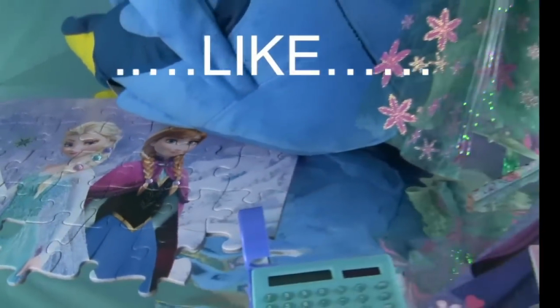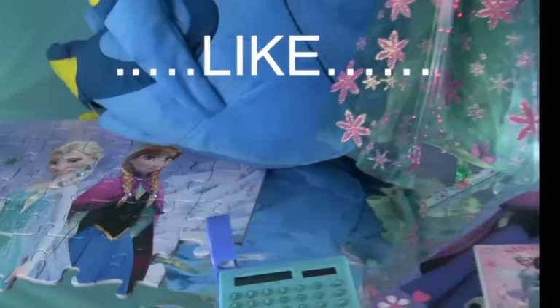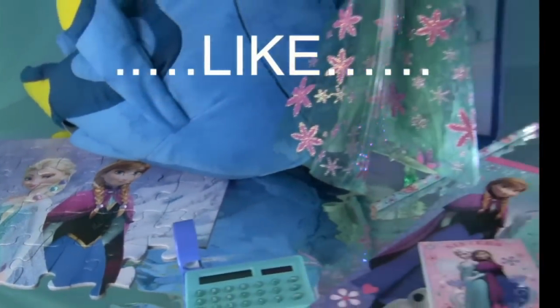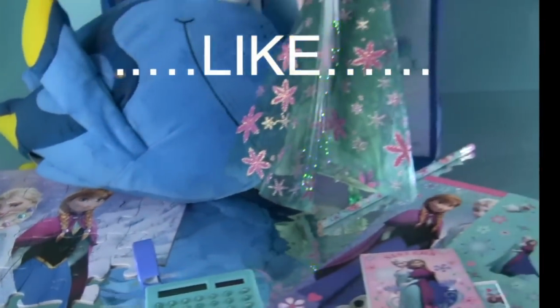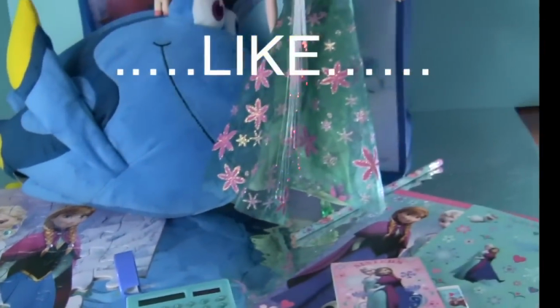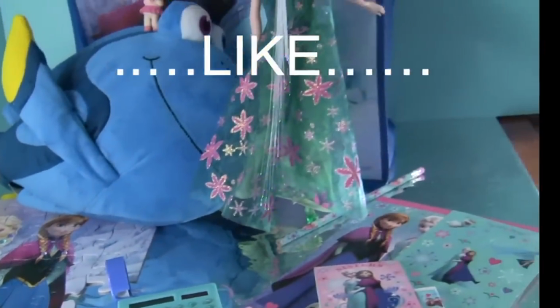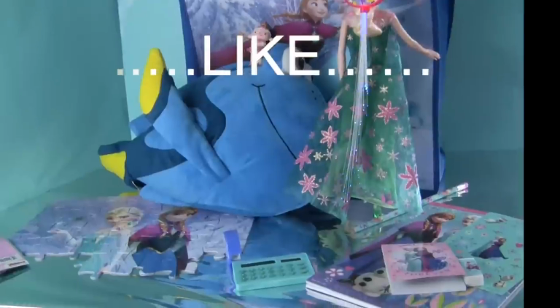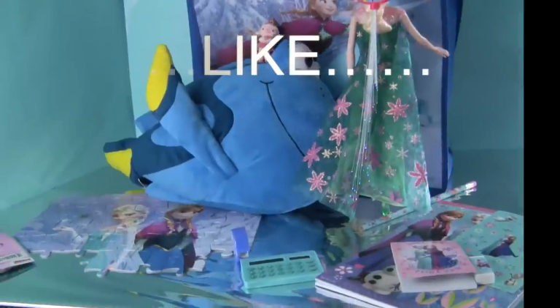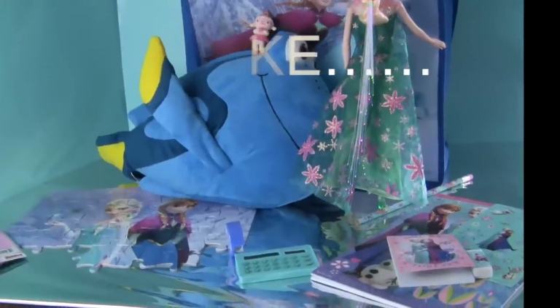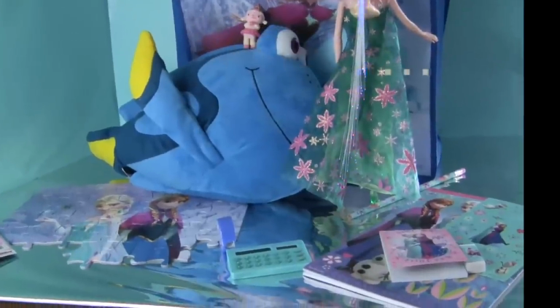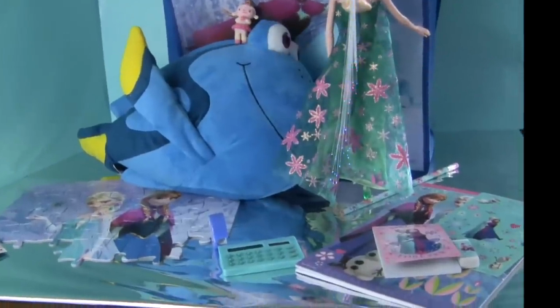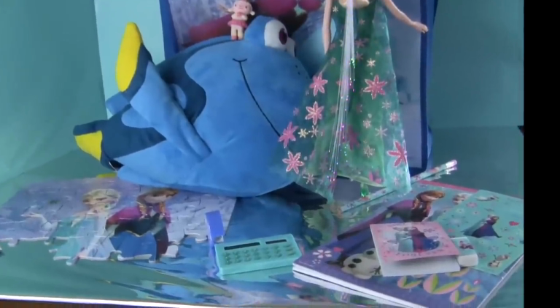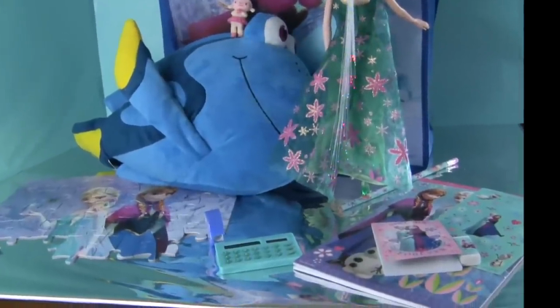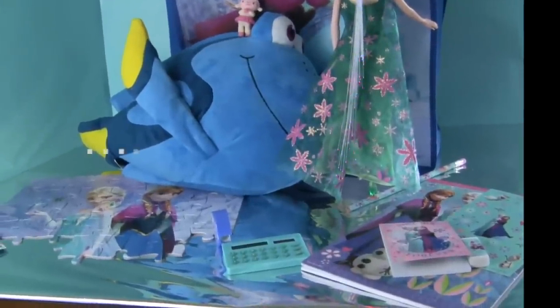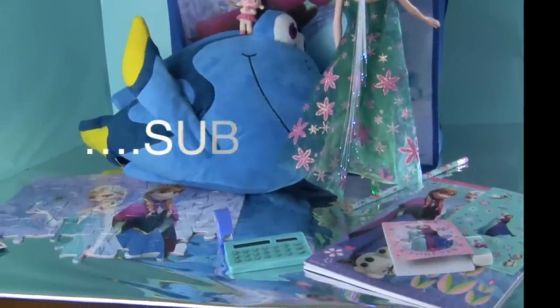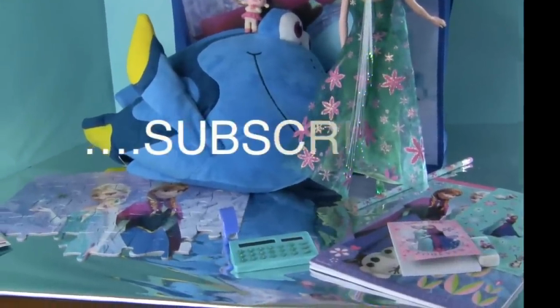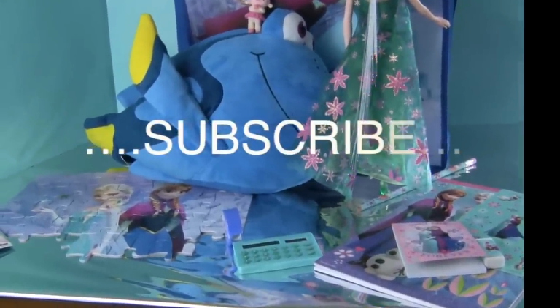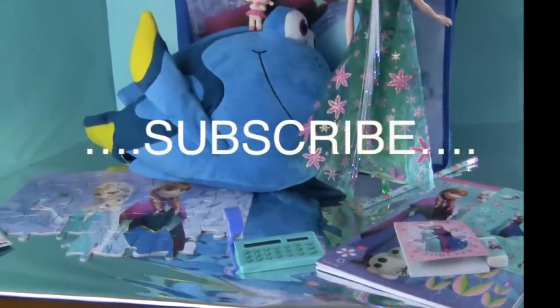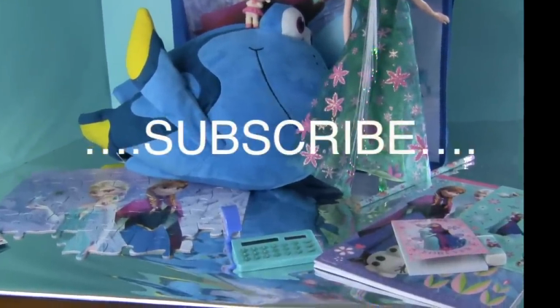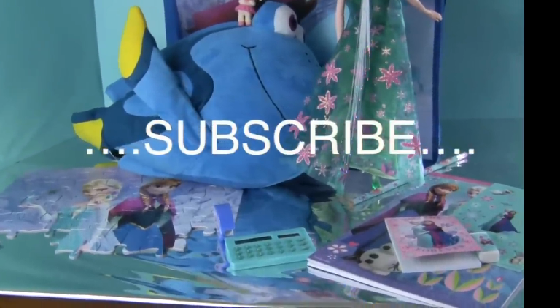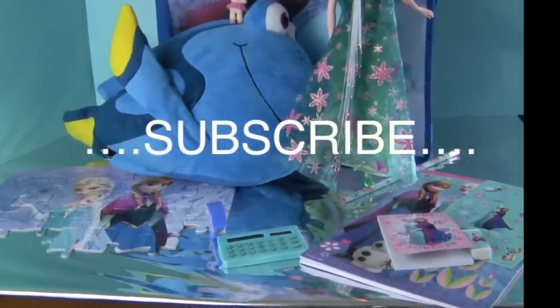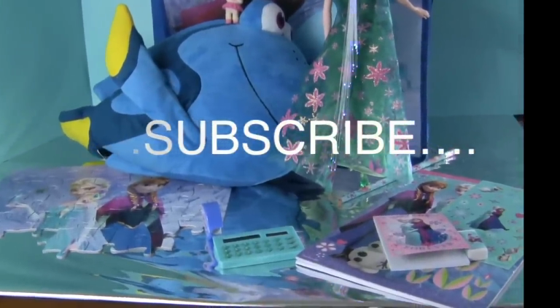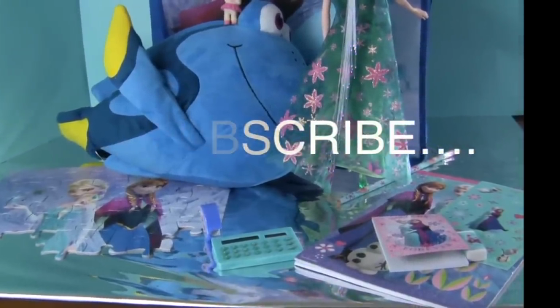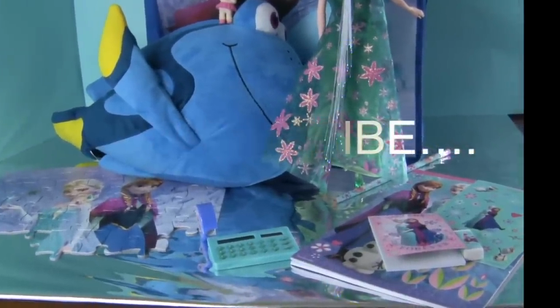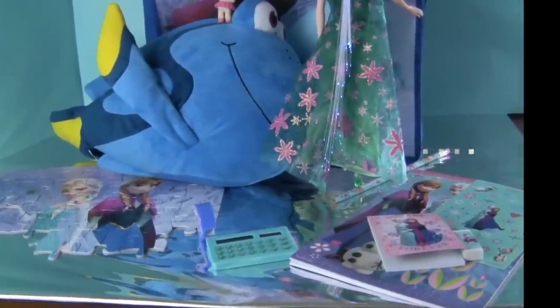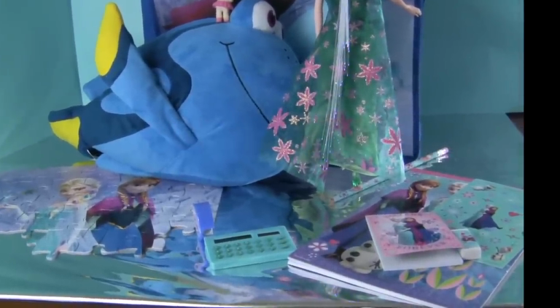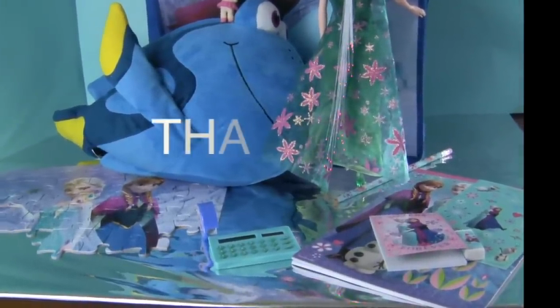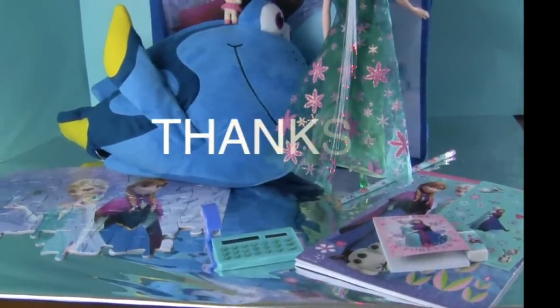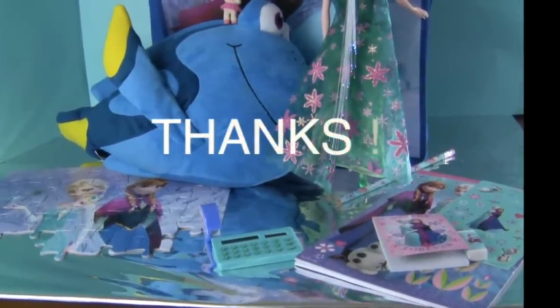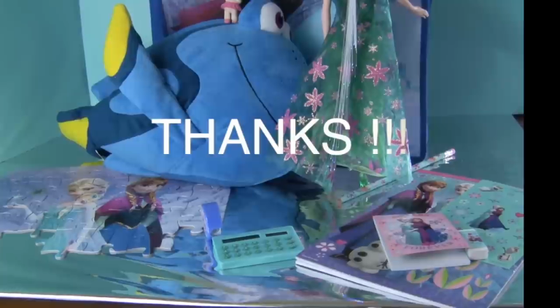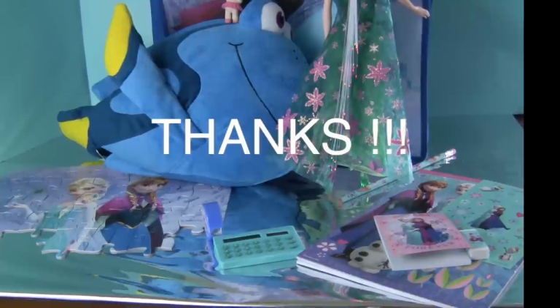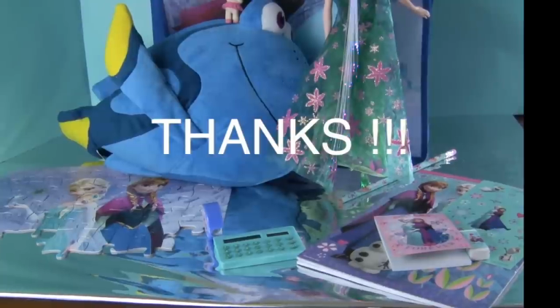Do you have a favorite? Tell me about it in the comments below. Please subscribe, and thank you for watching Grandma's Toys!